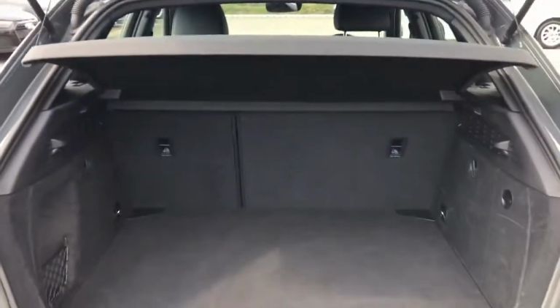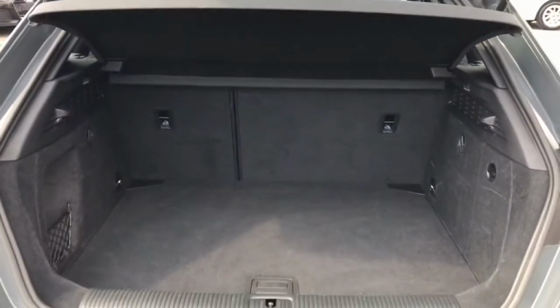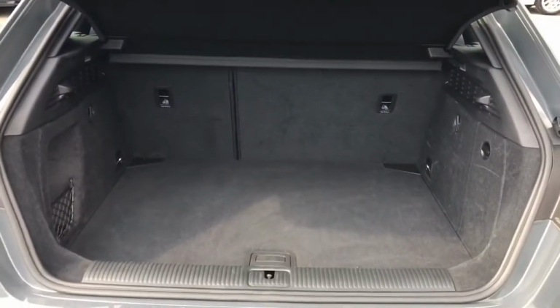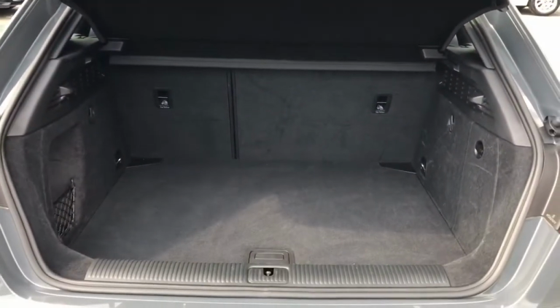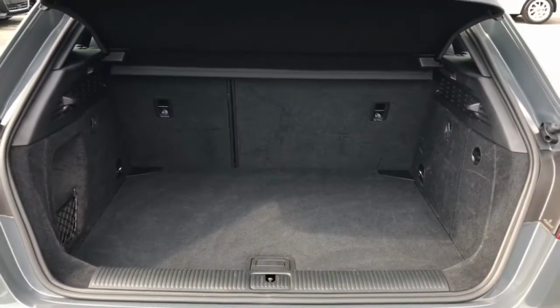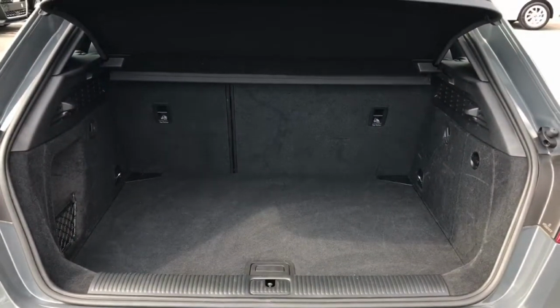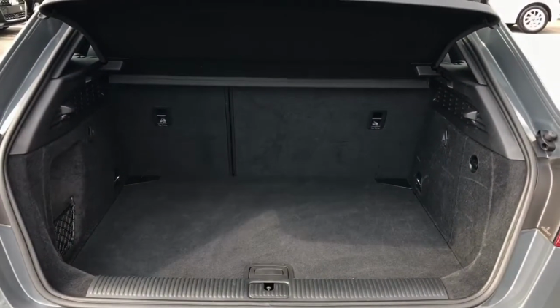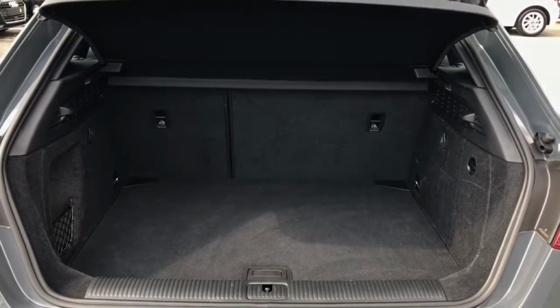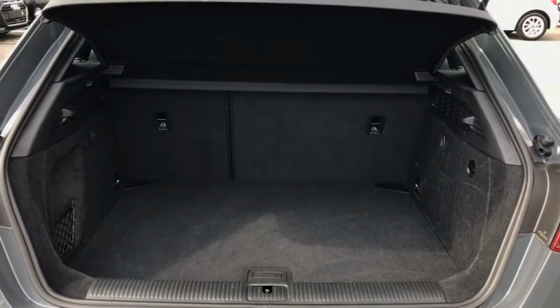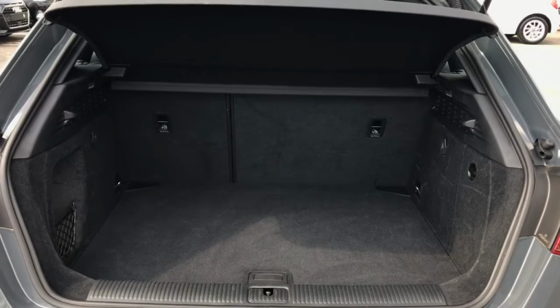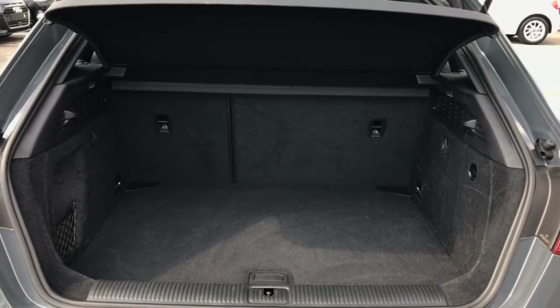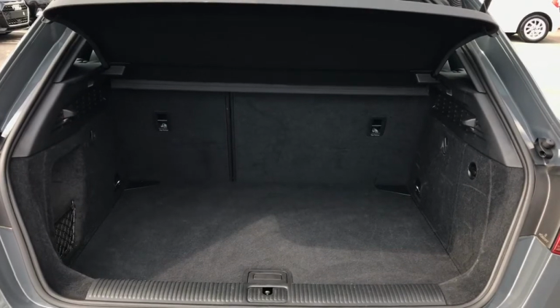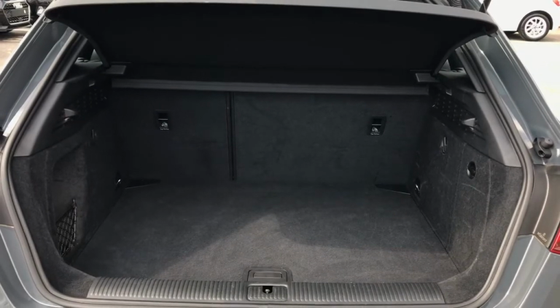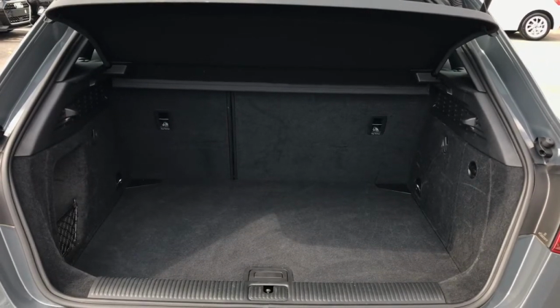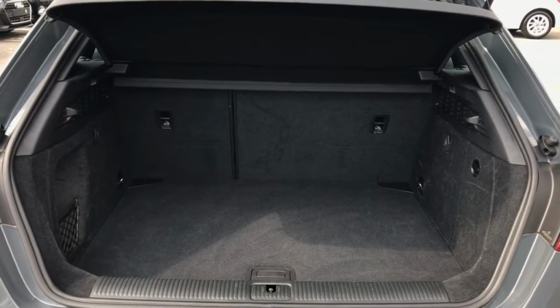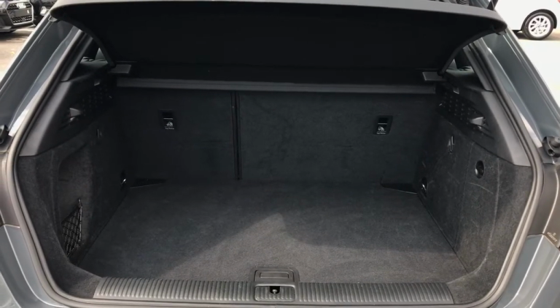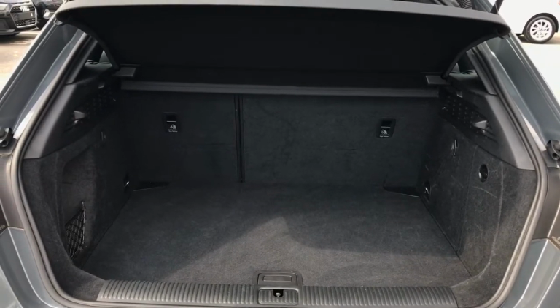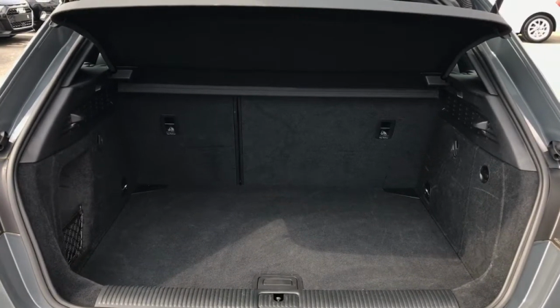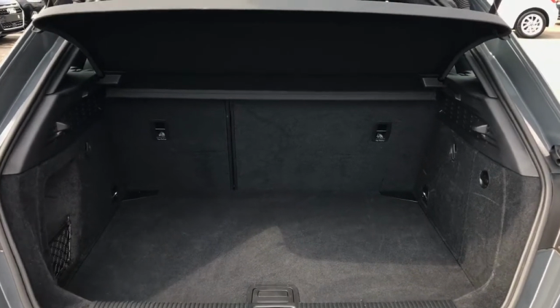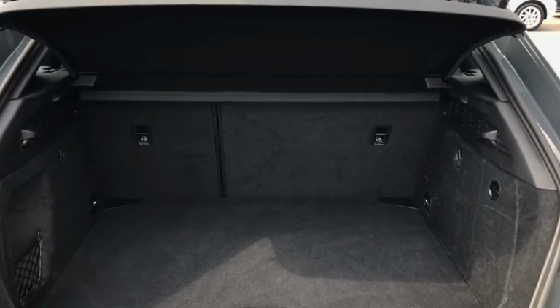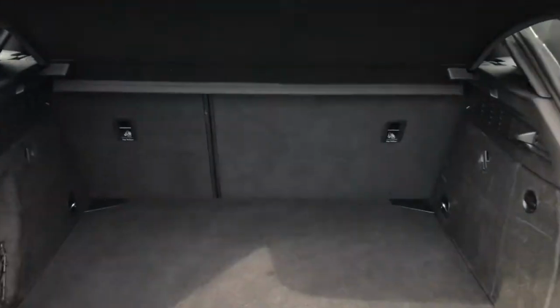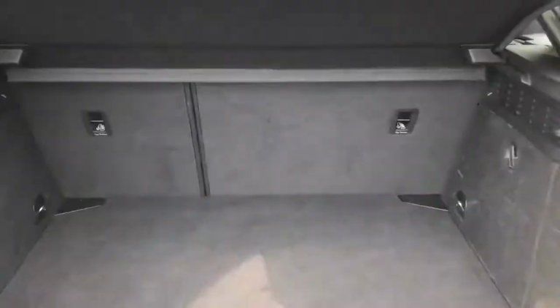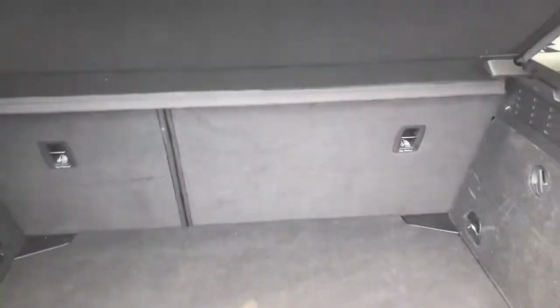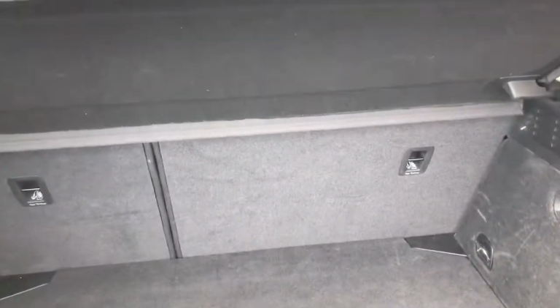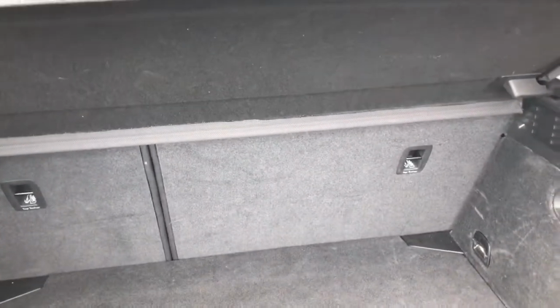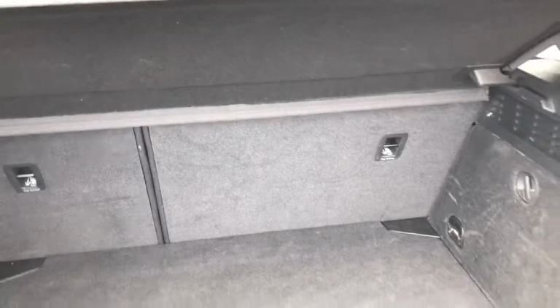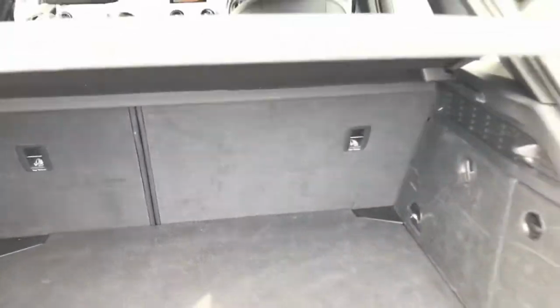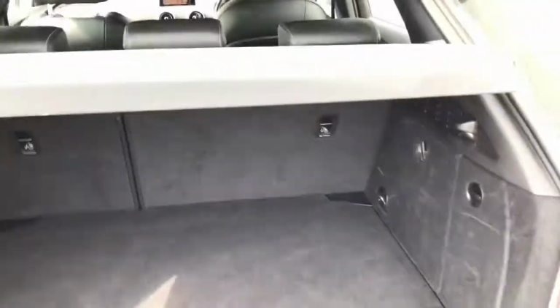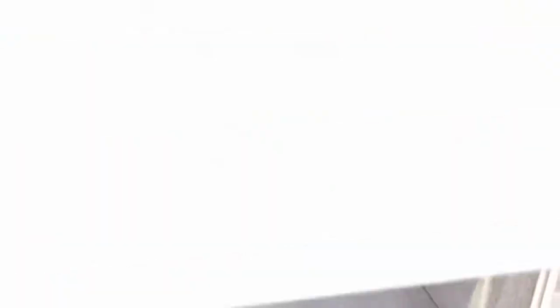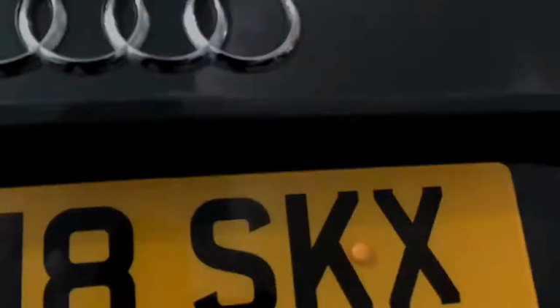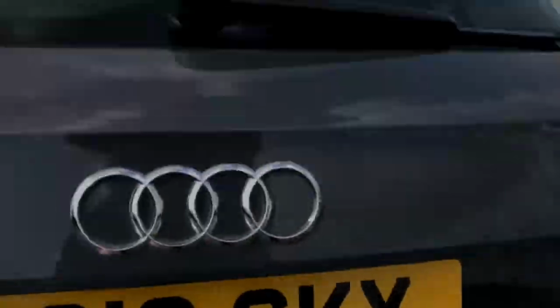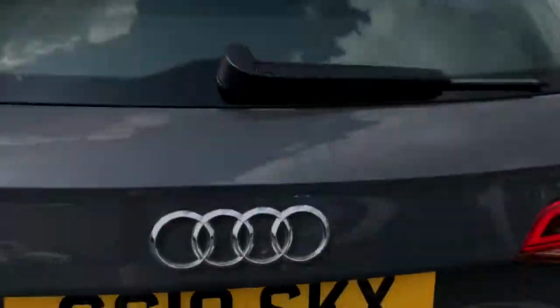As we open the boot you'll be able to see that there is a fantastic amount of boot space for such a small vehicle, and those rear seats do split to the 60-40 configuration for when you need extra room.